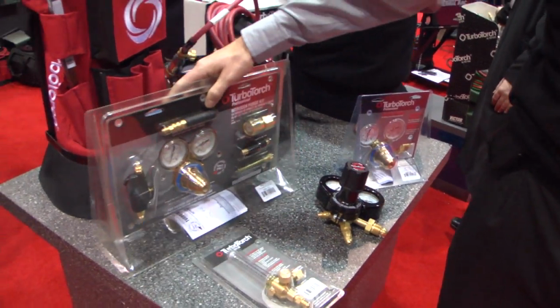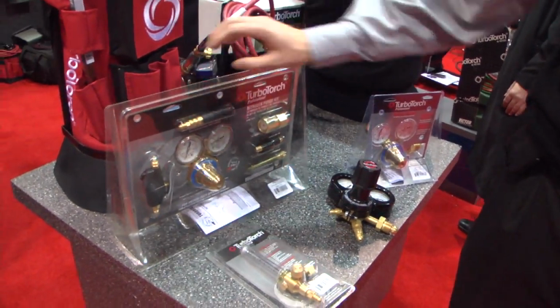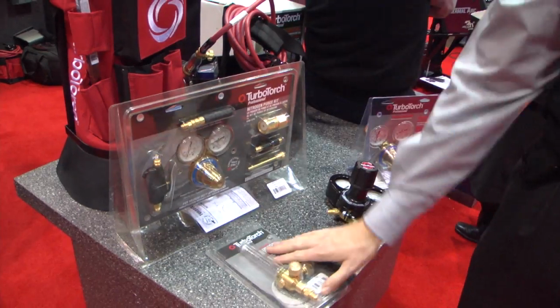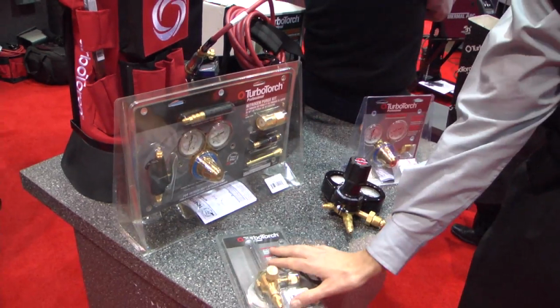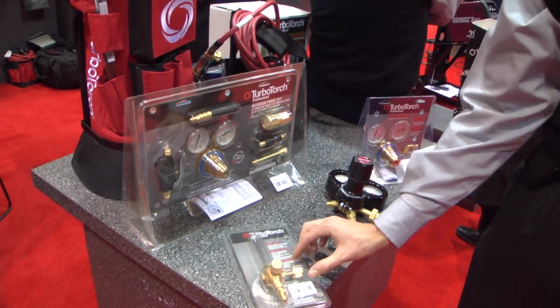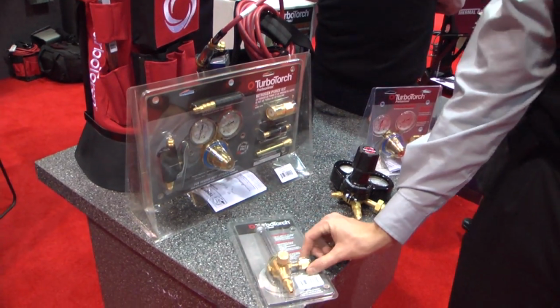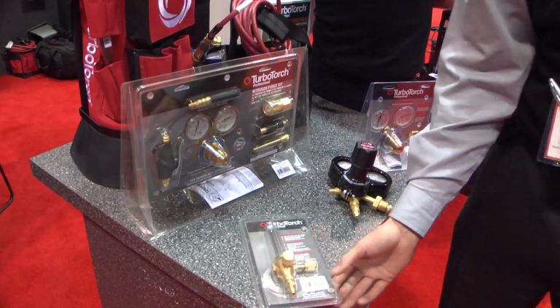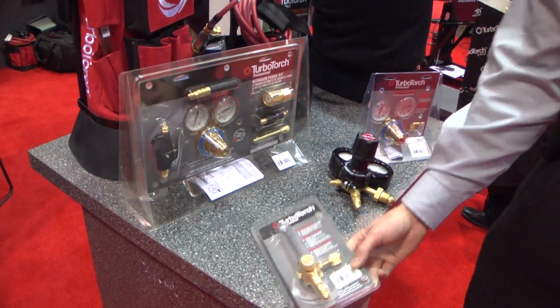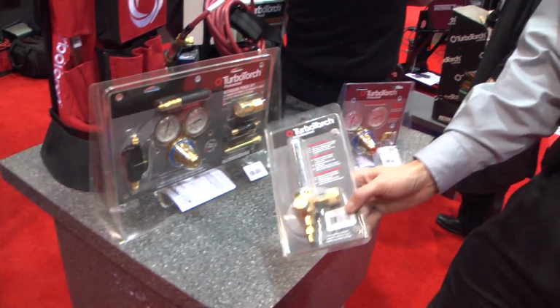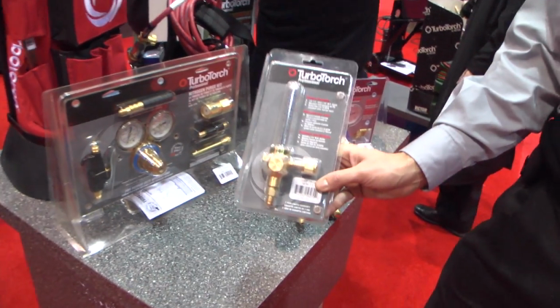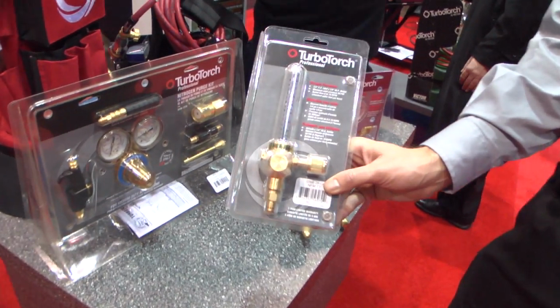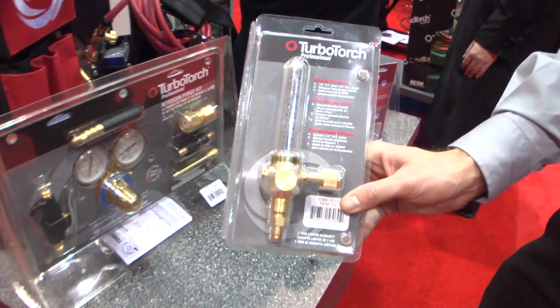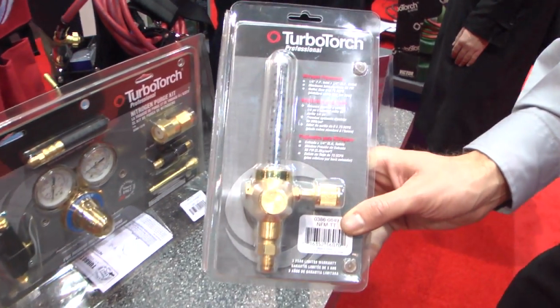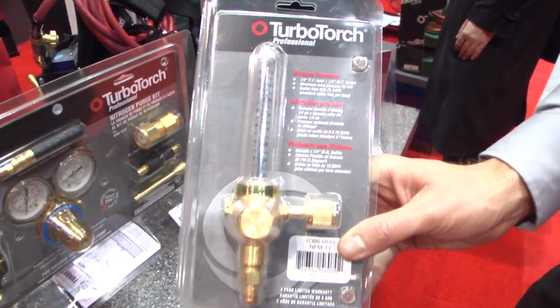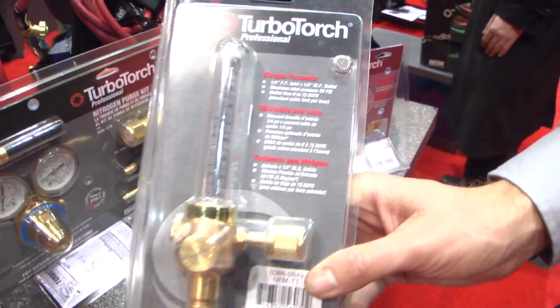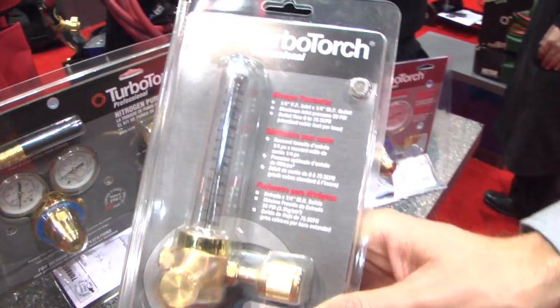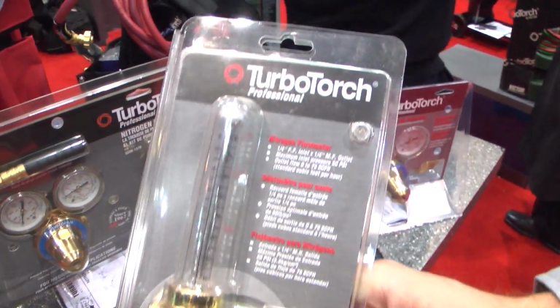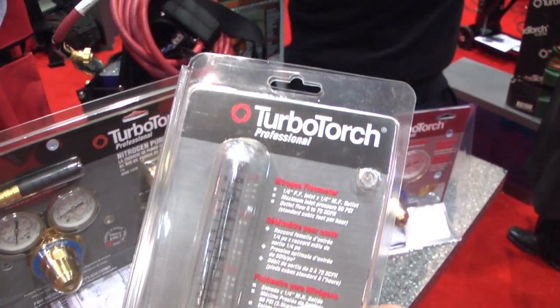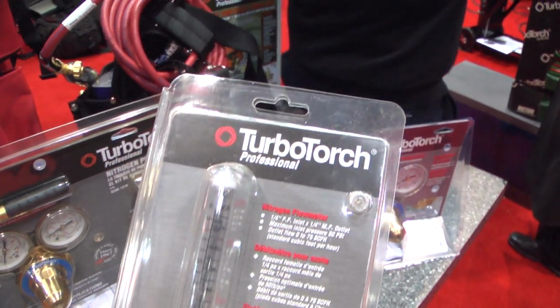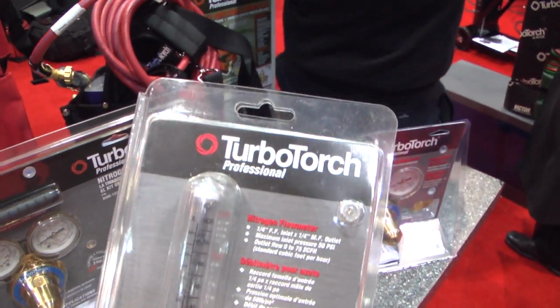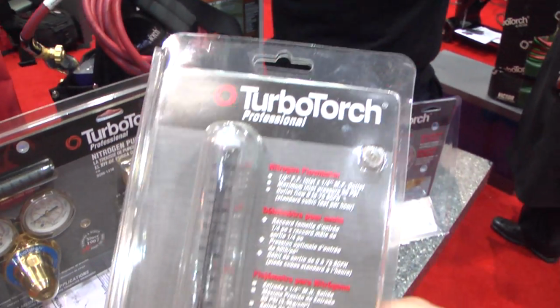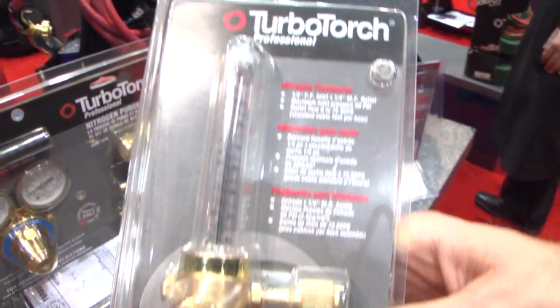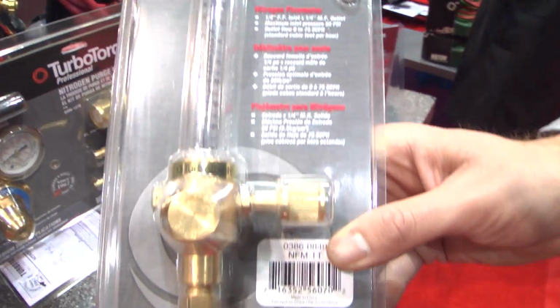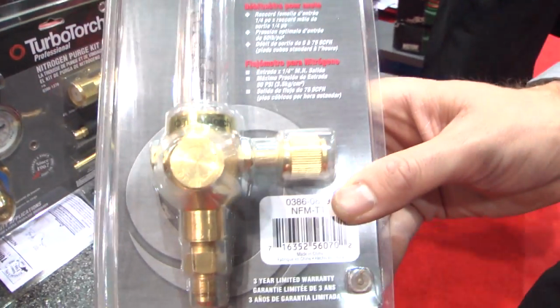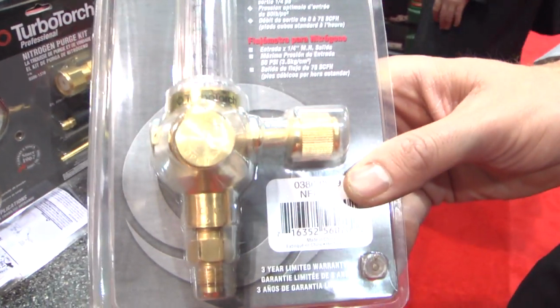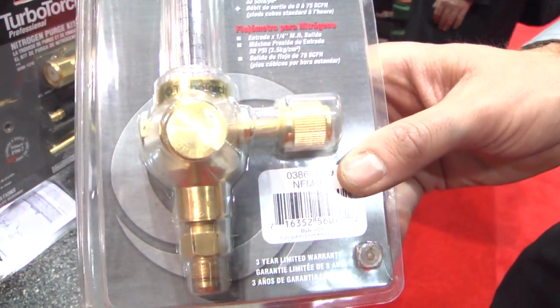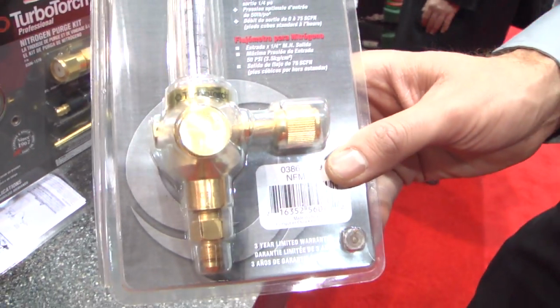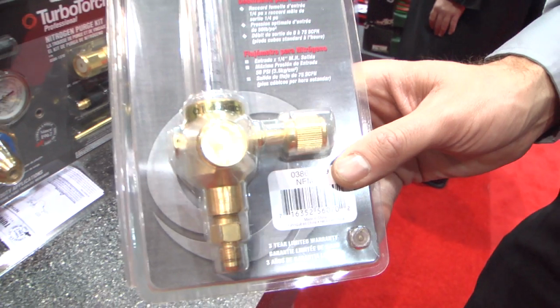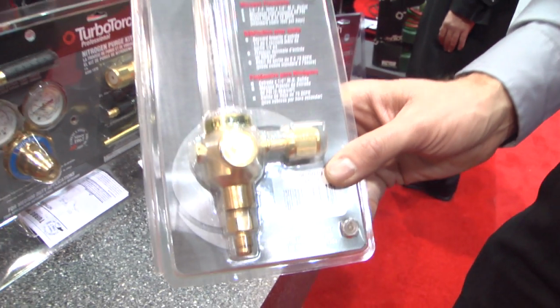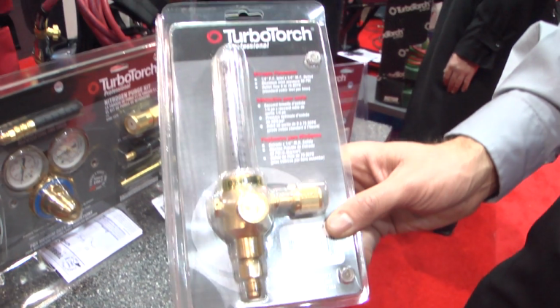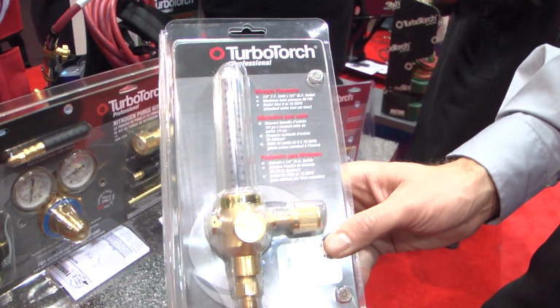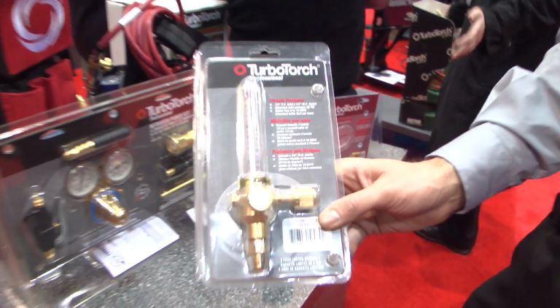One of our newer products in the line is a nitrogen flow meter. This is used for purging lines and gives you a nice controlled flow of nitrogen as you purge the line prior to brazing.